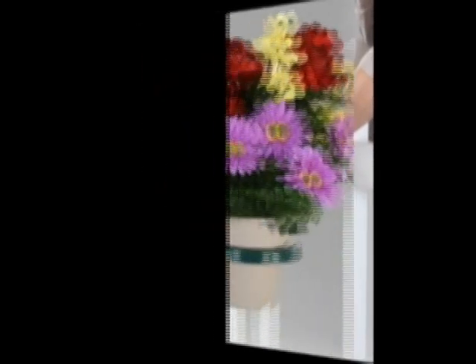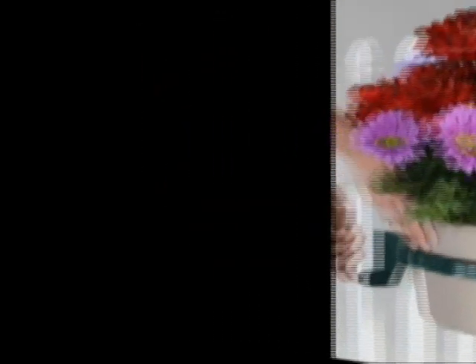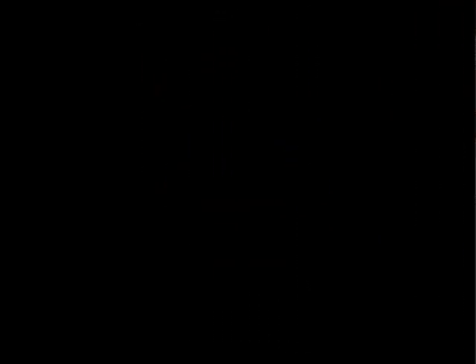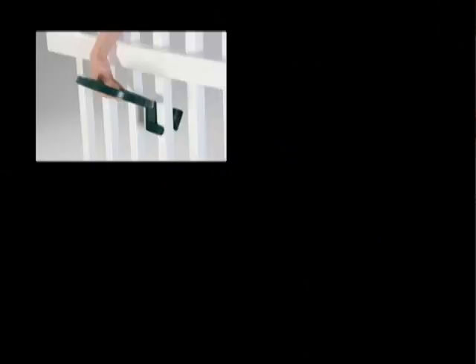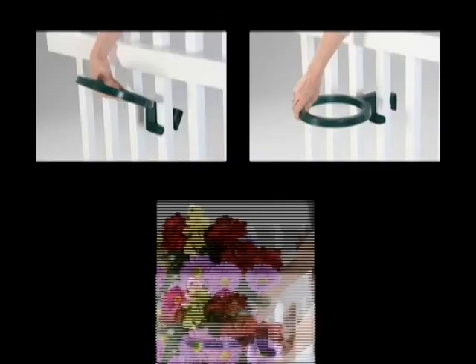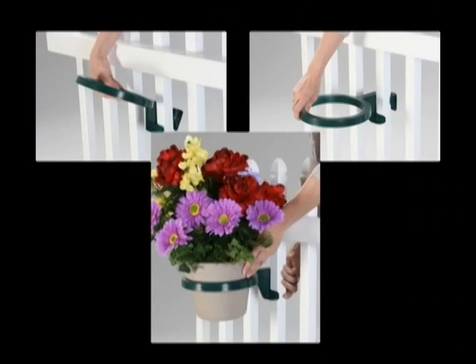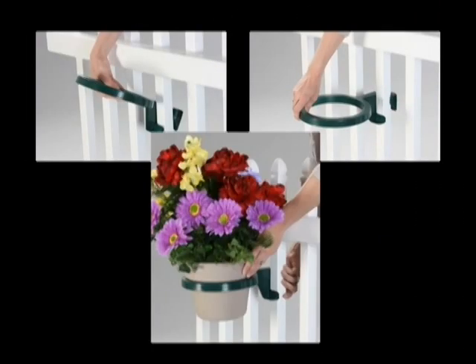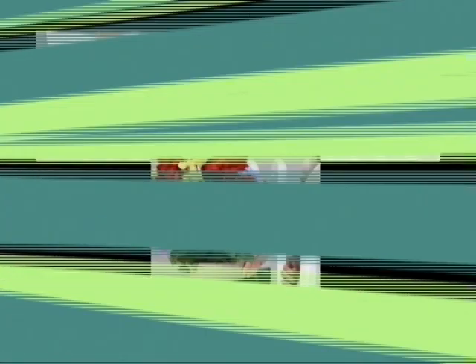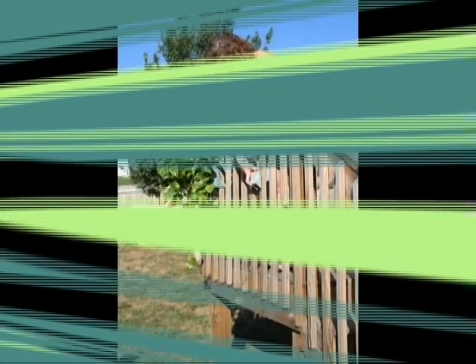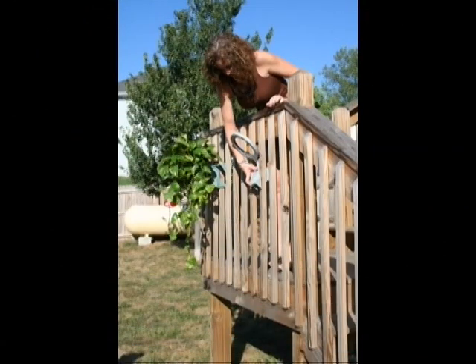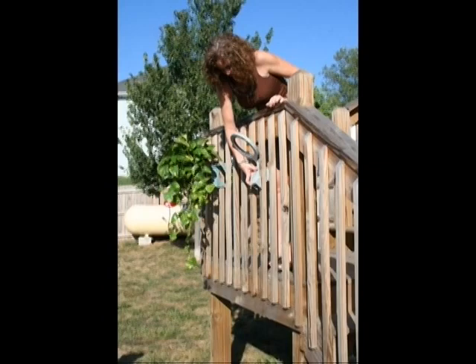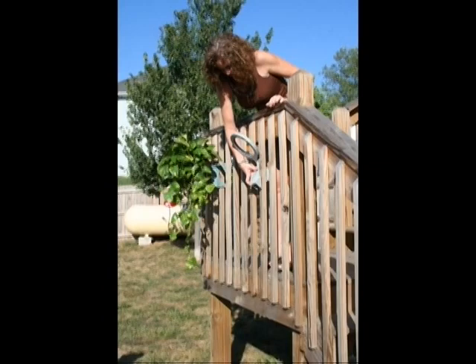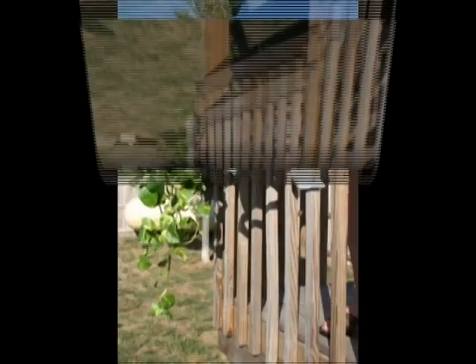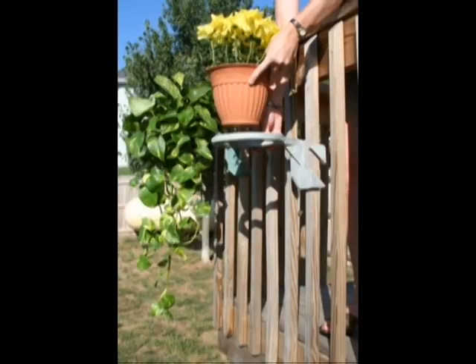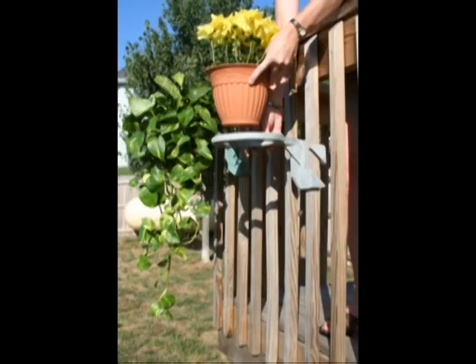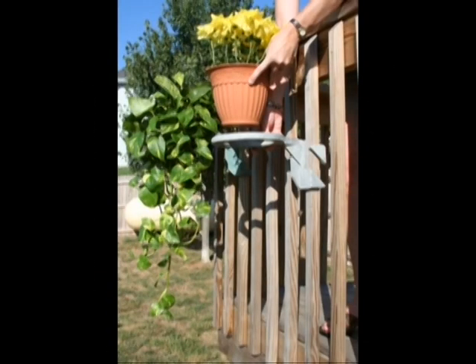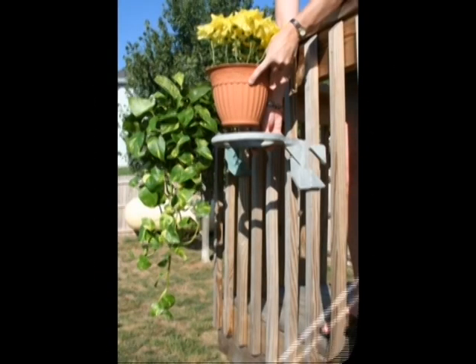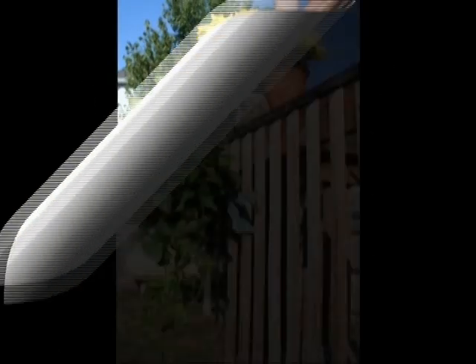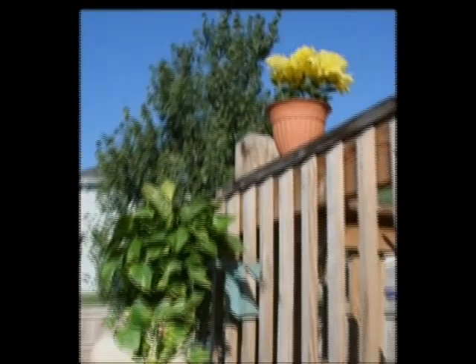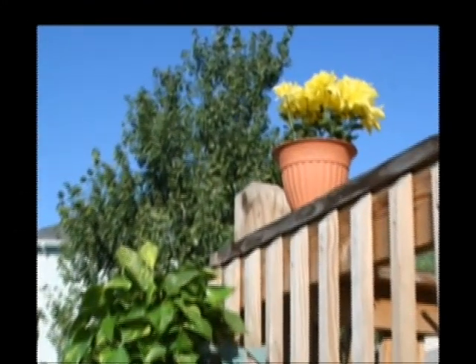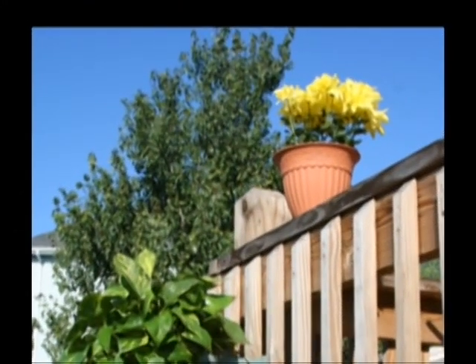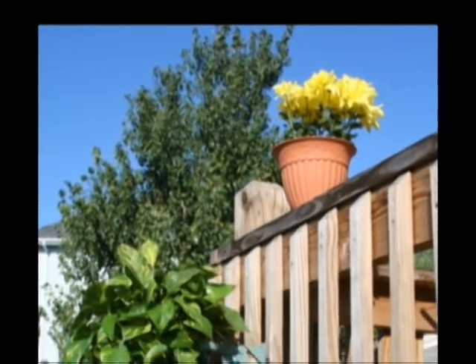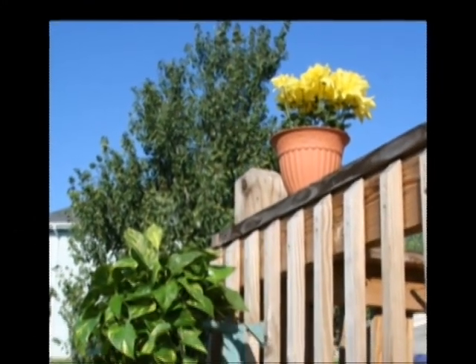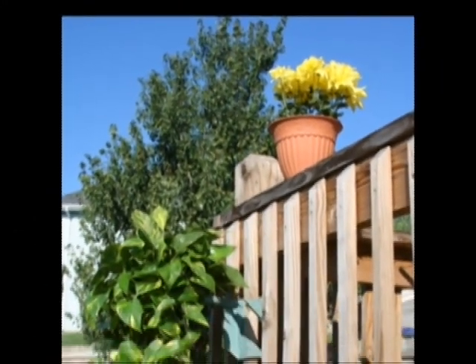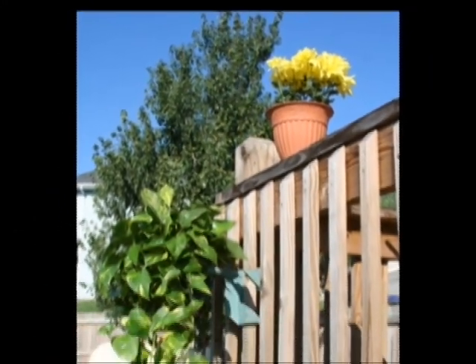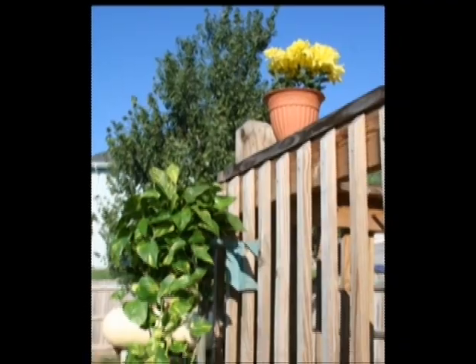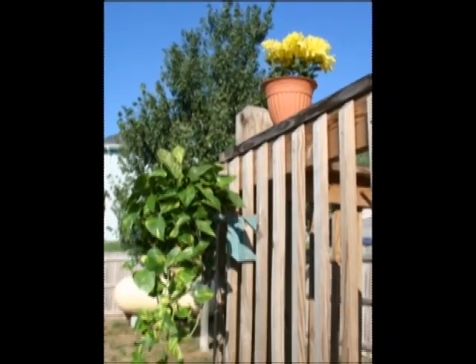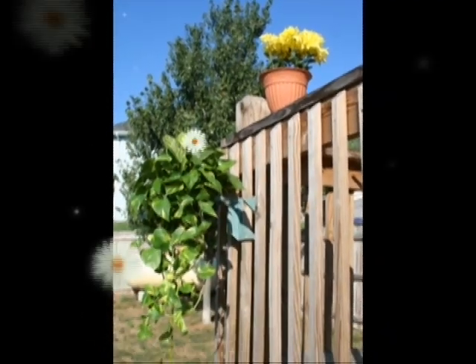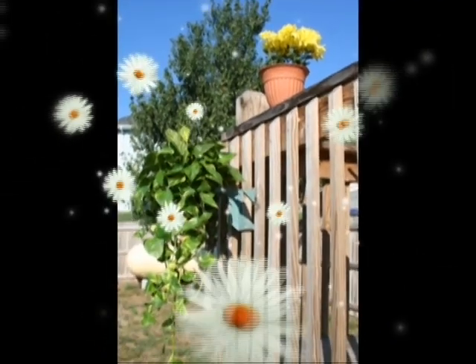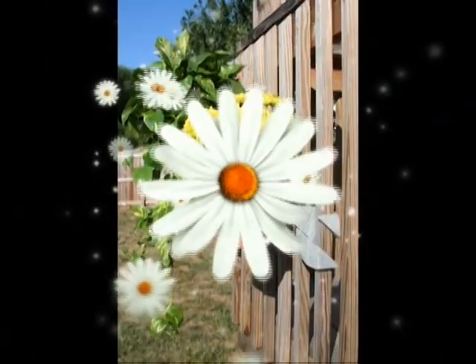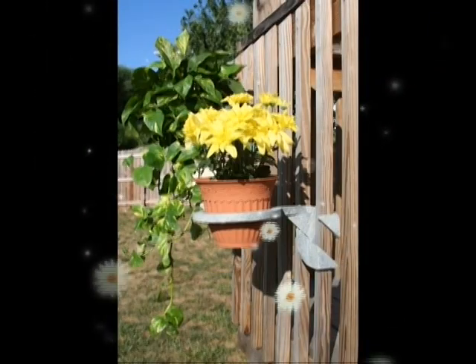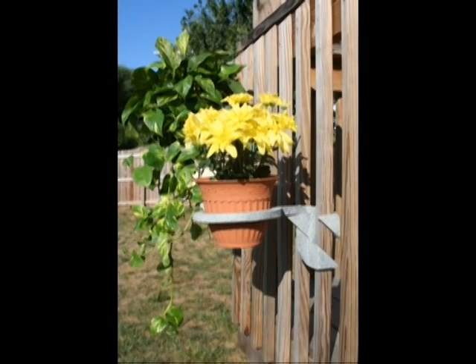It's as easy as one, two, three and takes only seconds to attach. So move it. Get your flower pots off your deck and onto your spindles and give your deck and house a whole new look.